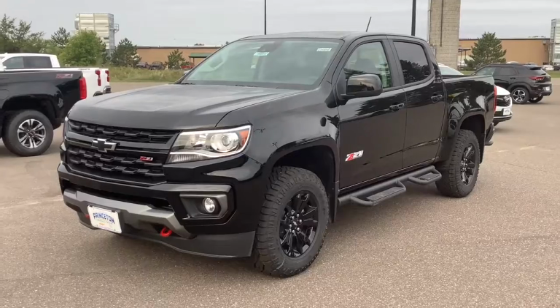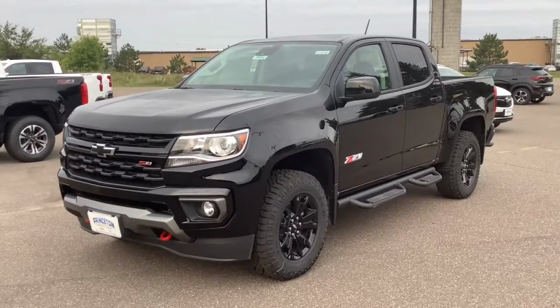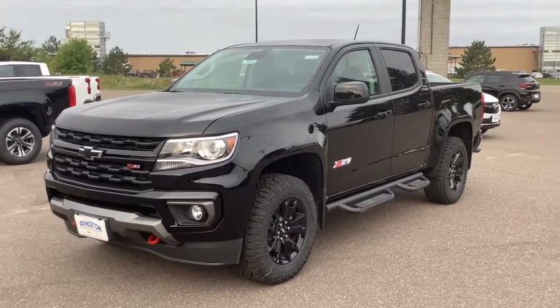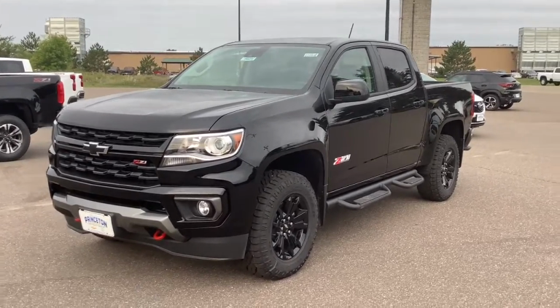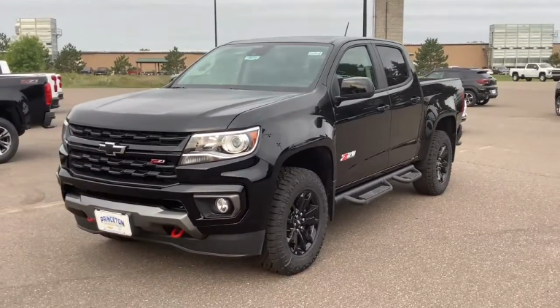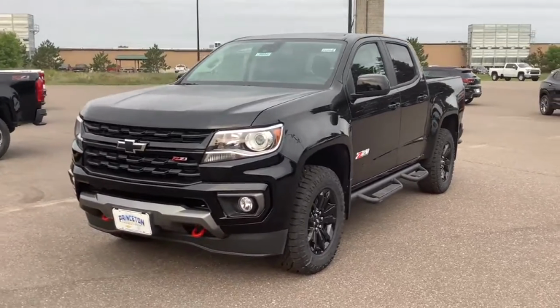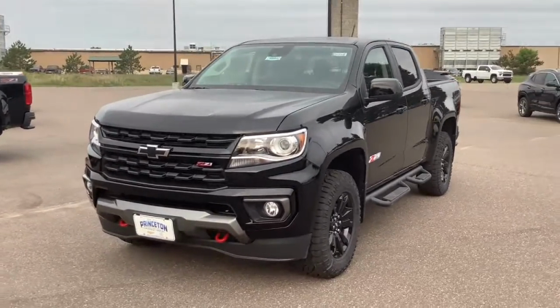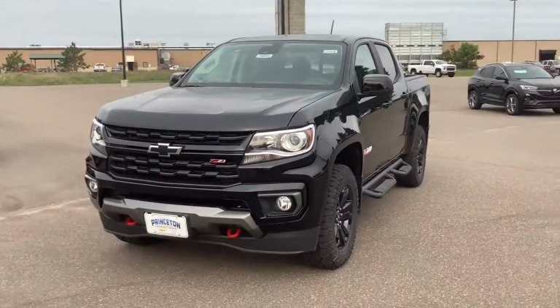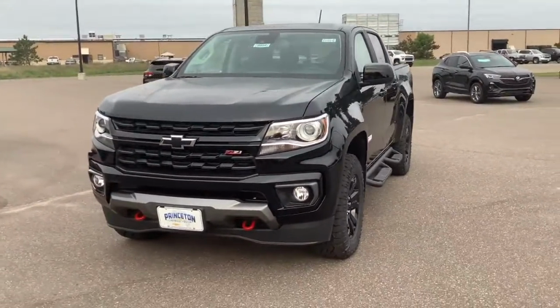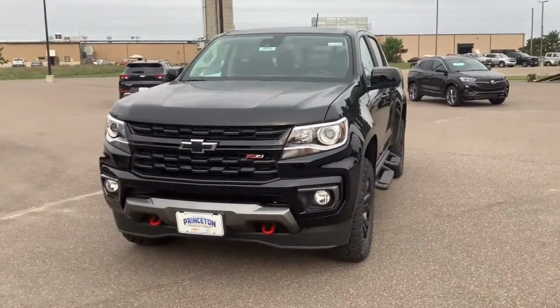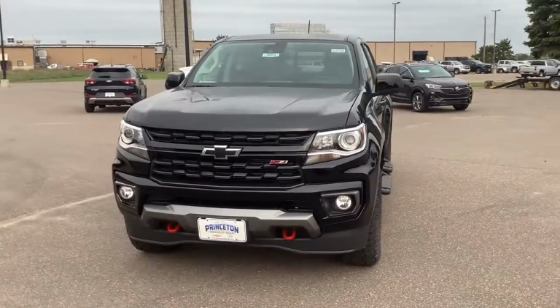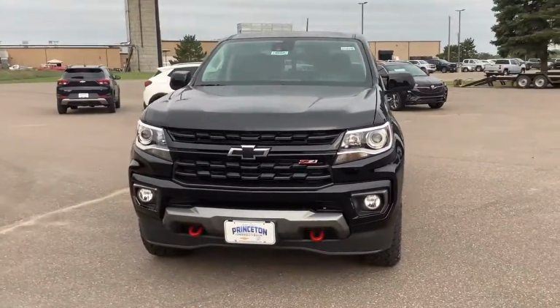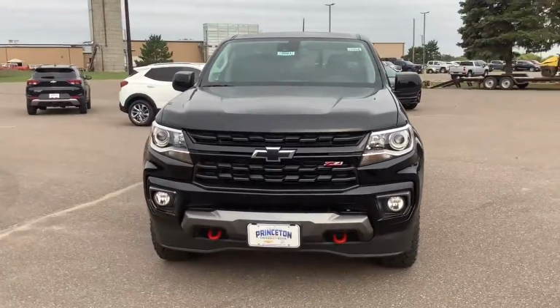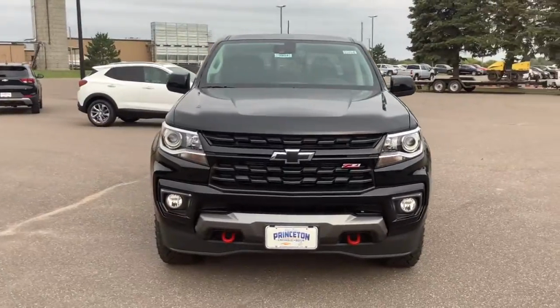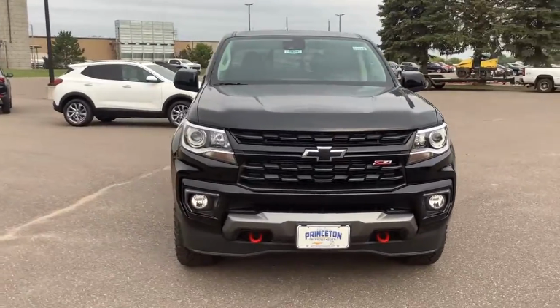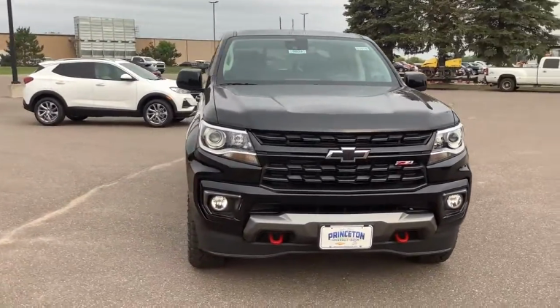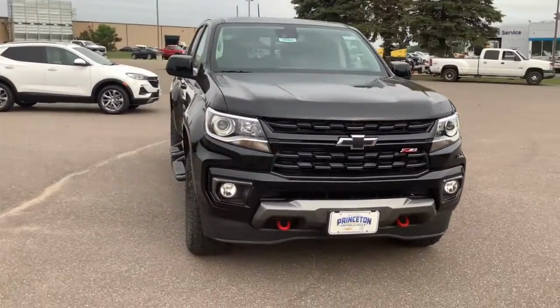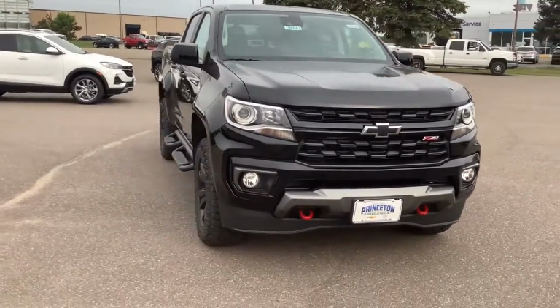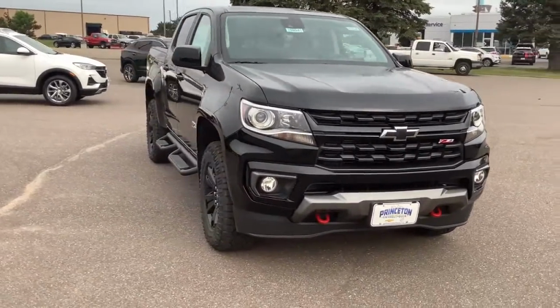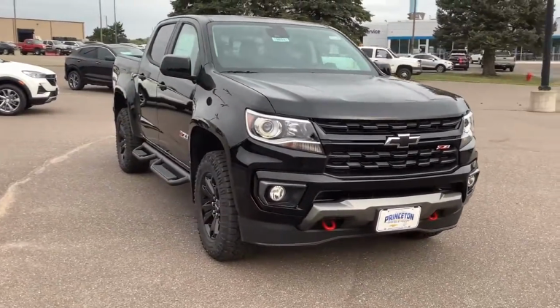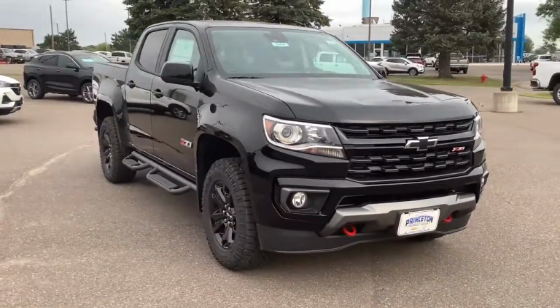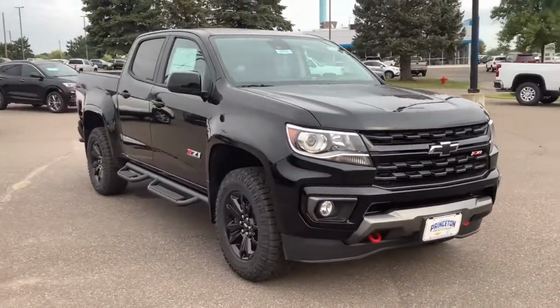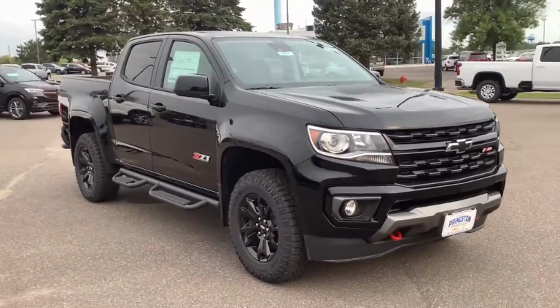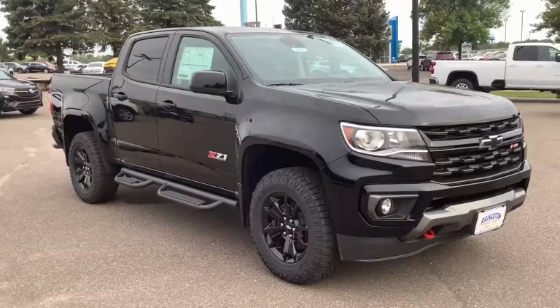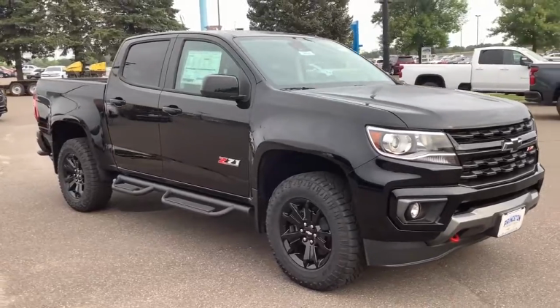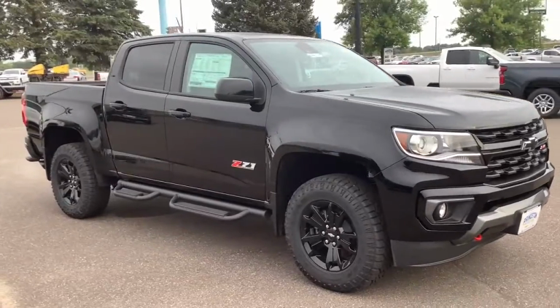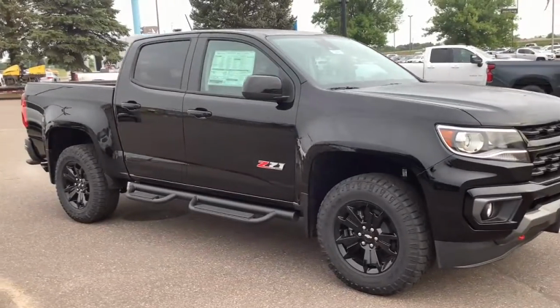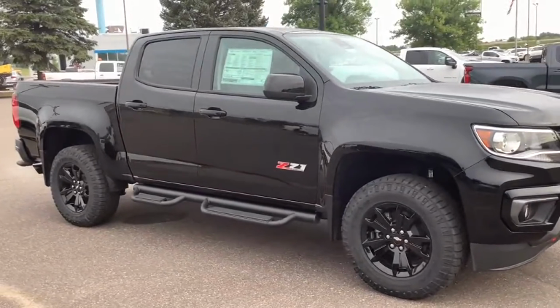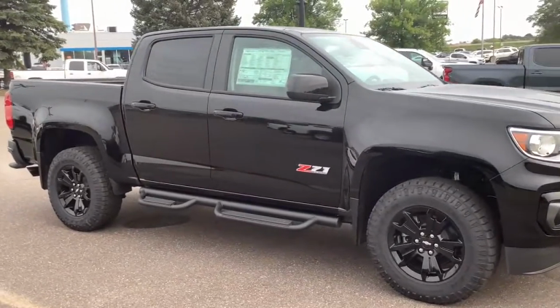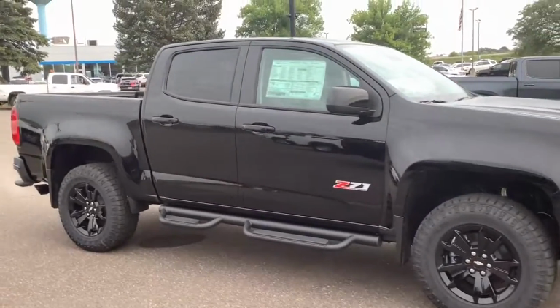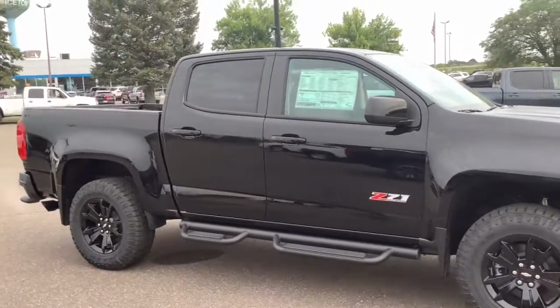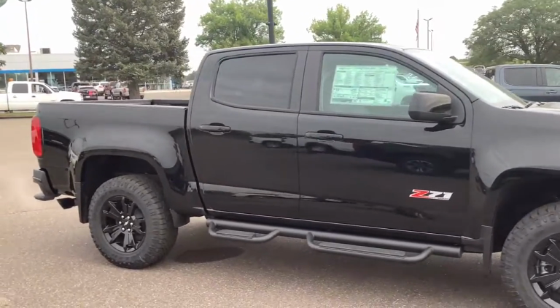Check out this 2021 Chevrolet Colorado. The Colorado packs fuel efficiency, creature comforts, and can-do capabilities into a mid-sized pickup that's fun and easy to drive, whether you're in the city or on the worksite.